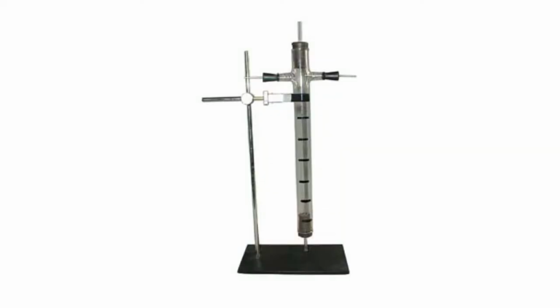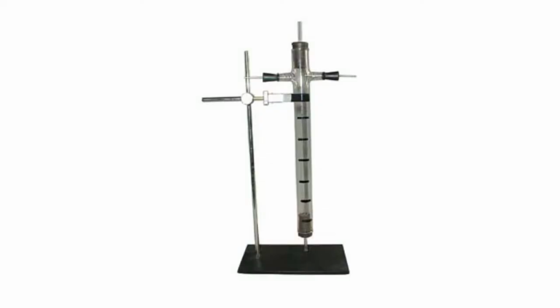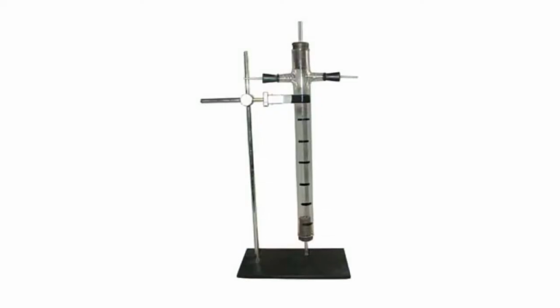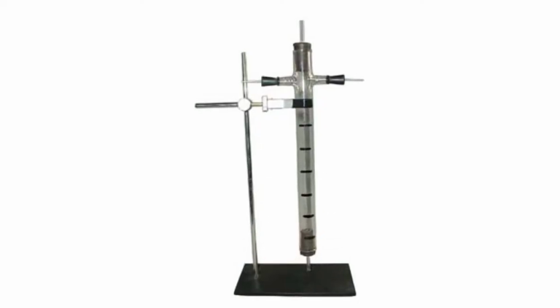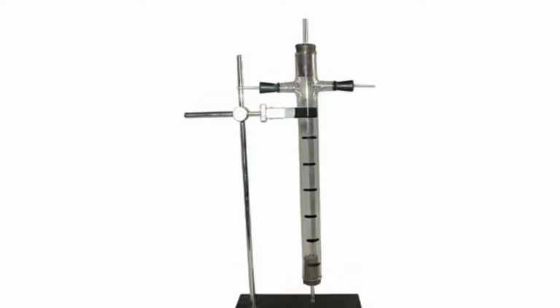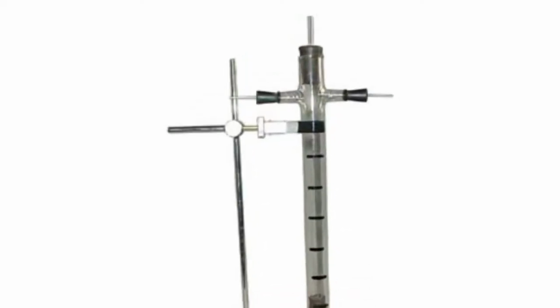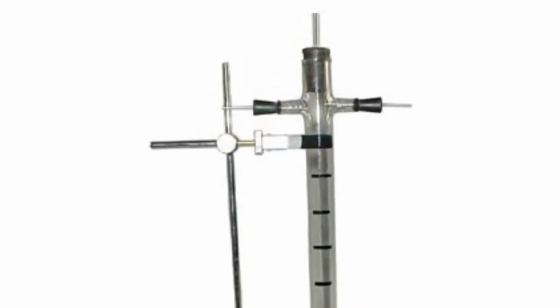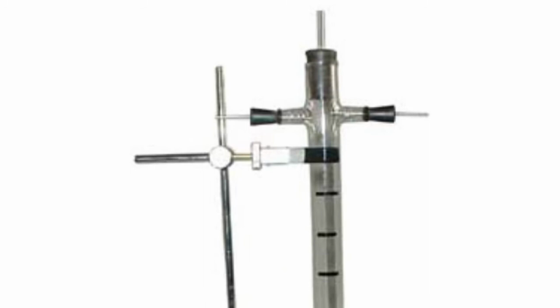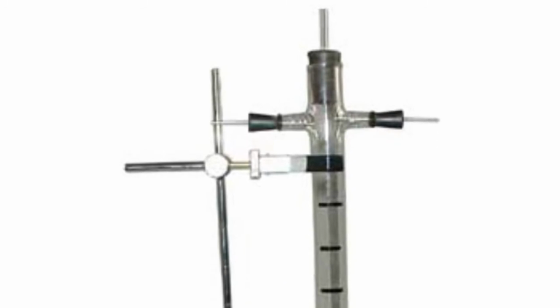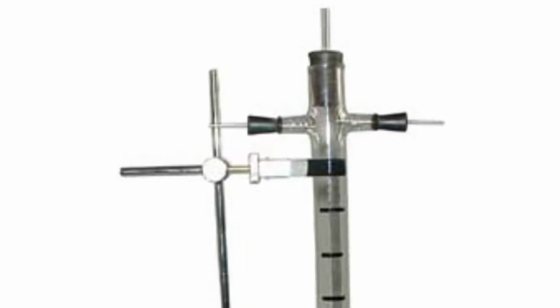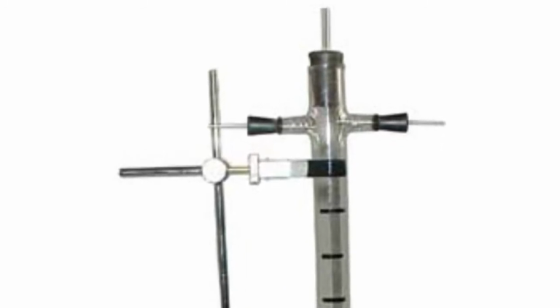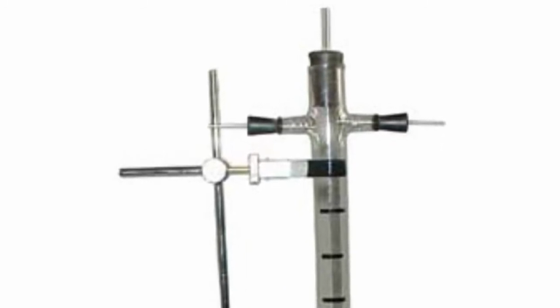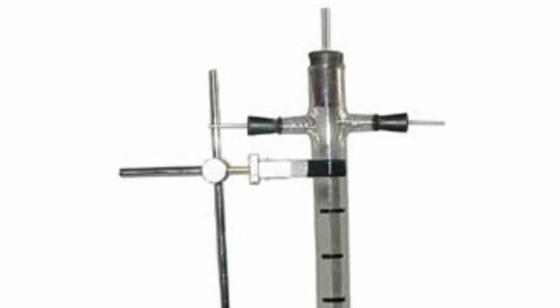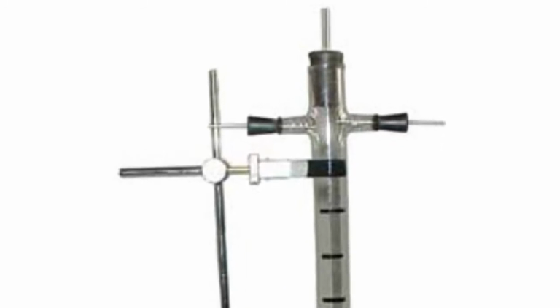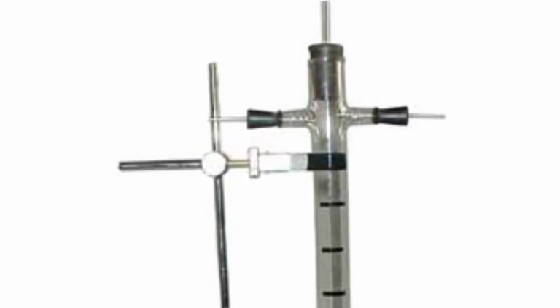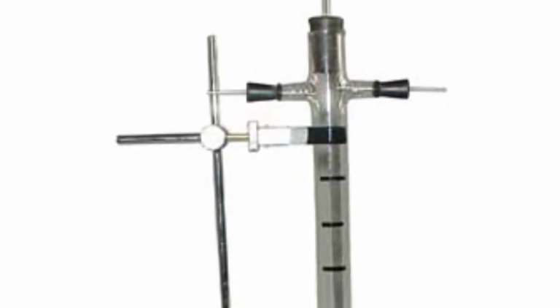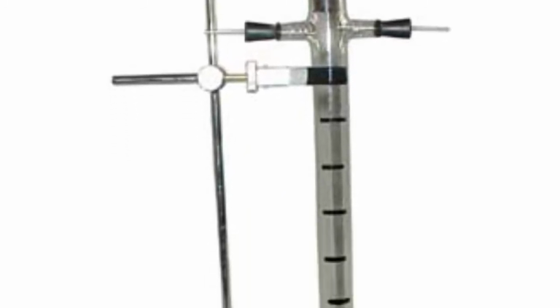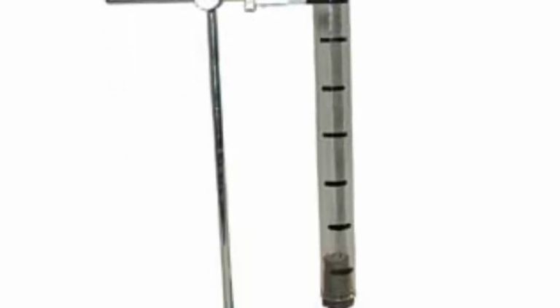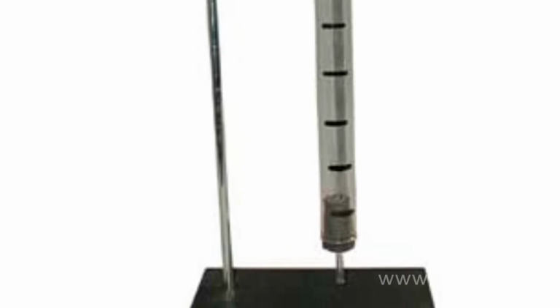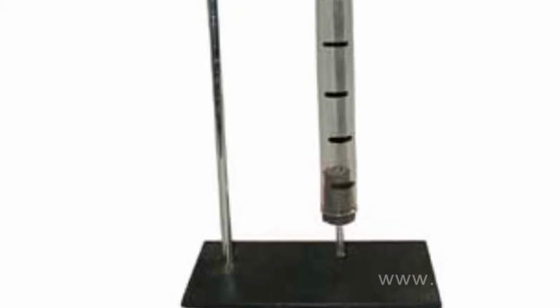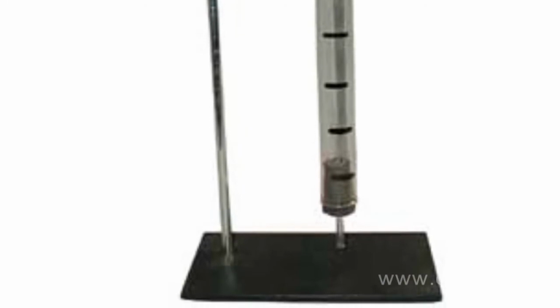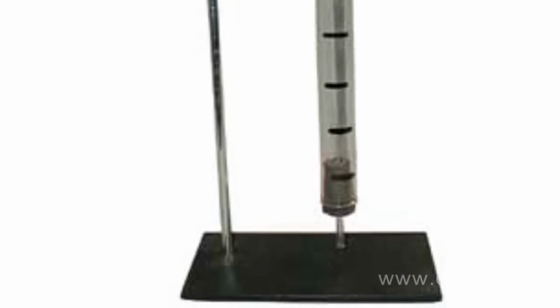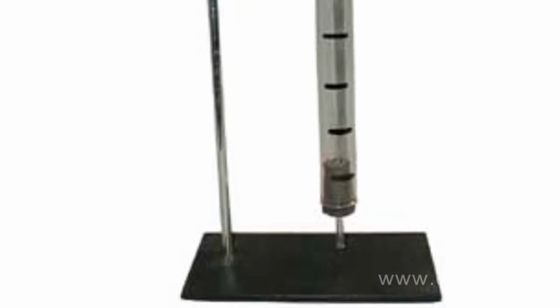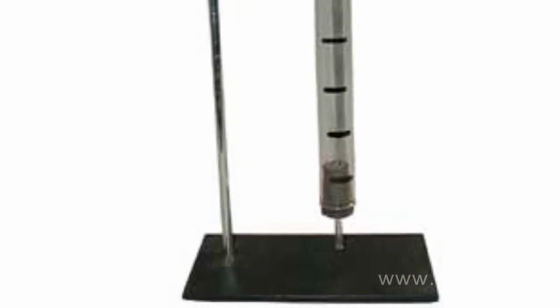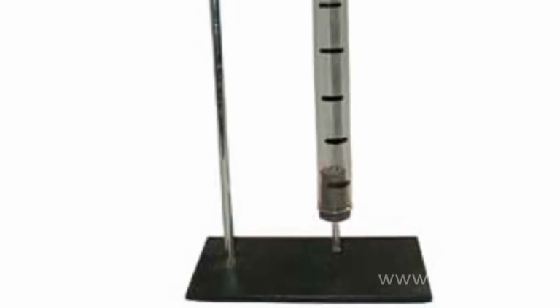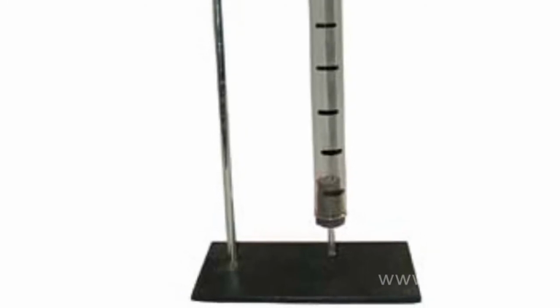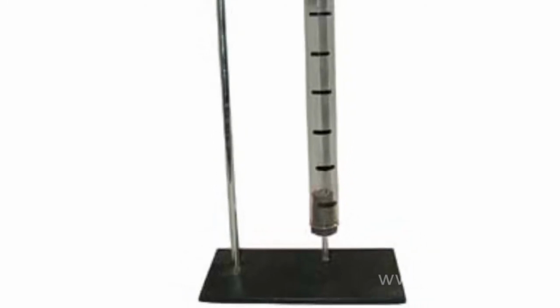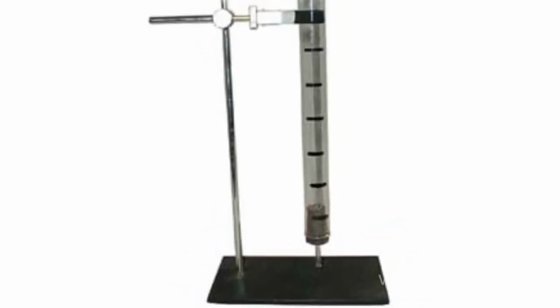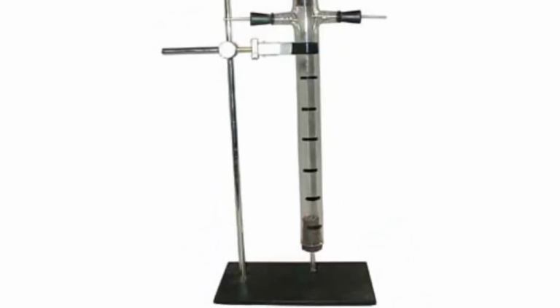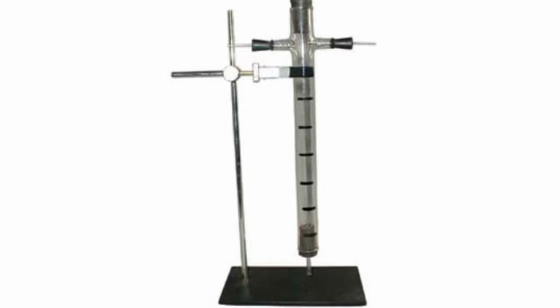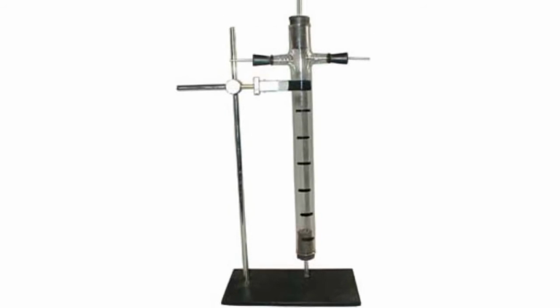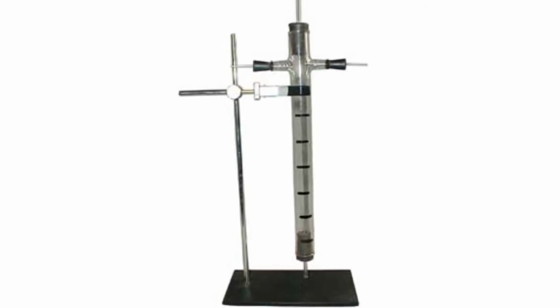Today's laboratory eudiometer consists of a glass tube package with two taps that have electrodes inserted into them through rubber stoppers. The upper and lower part of the package are closed by rubber stoppers with glass tubes. The package has markings that divide its volume into equal parts.